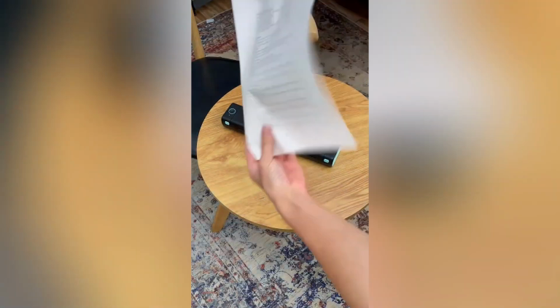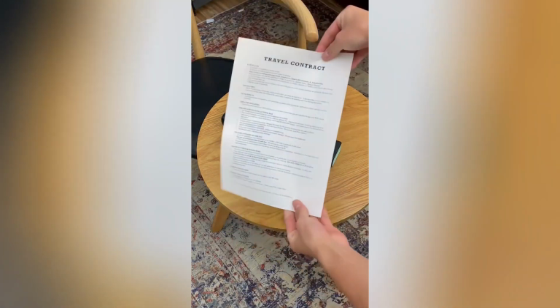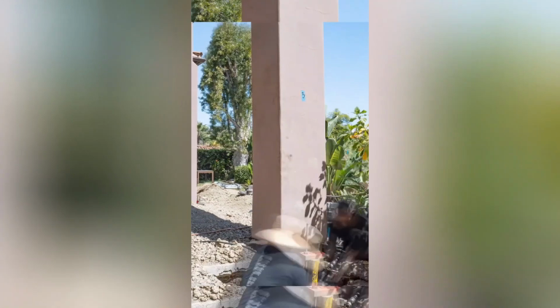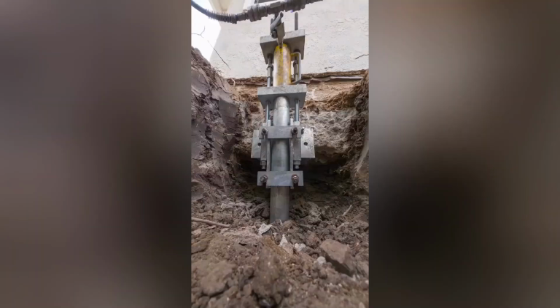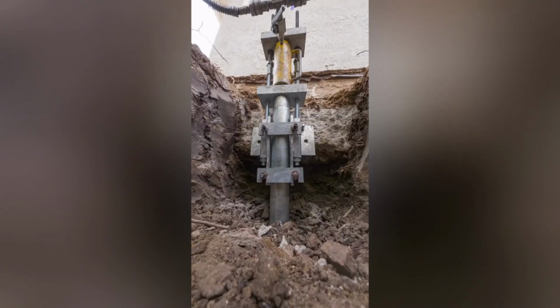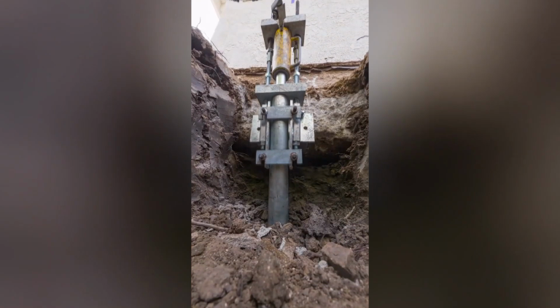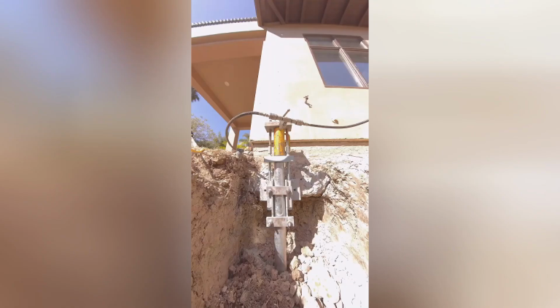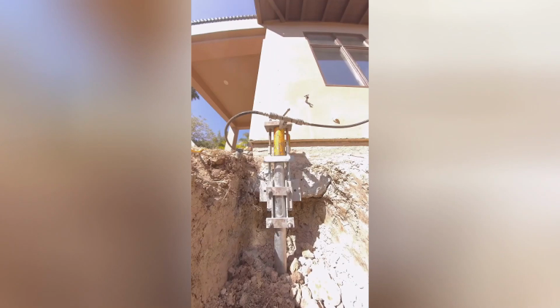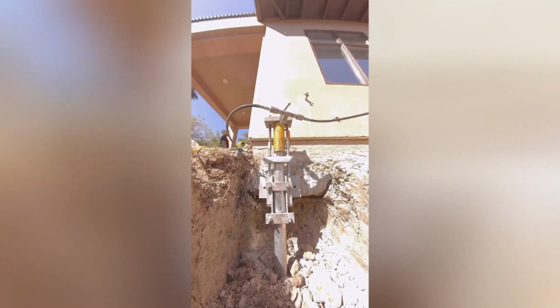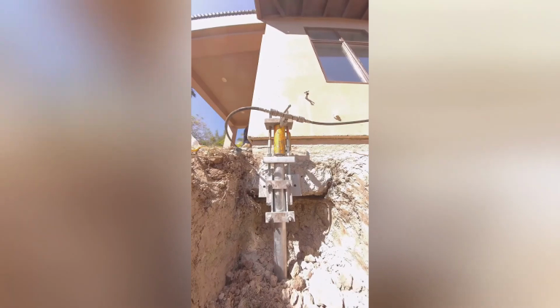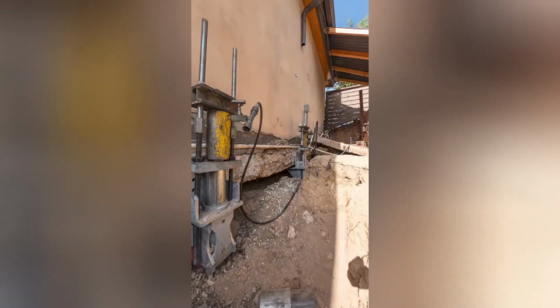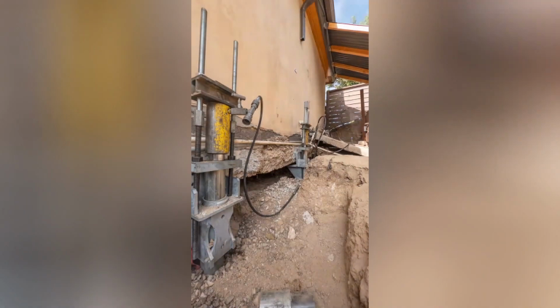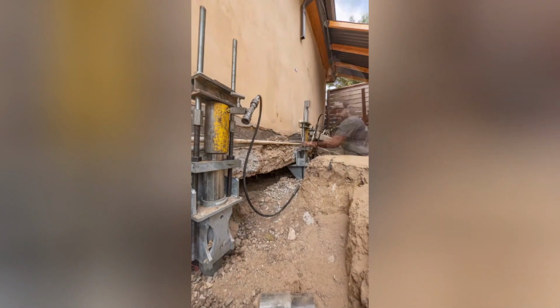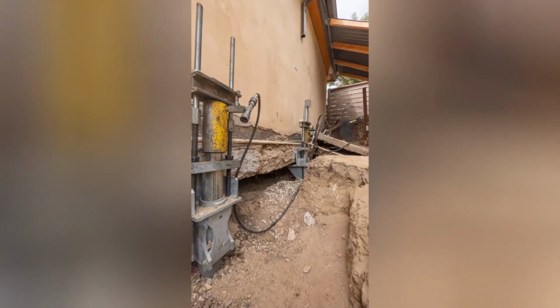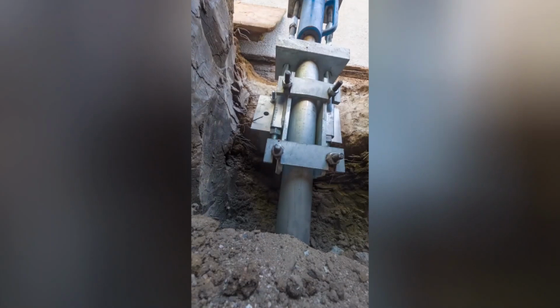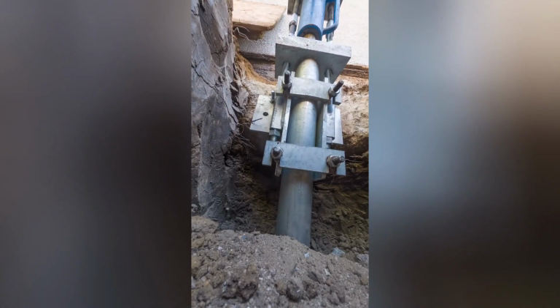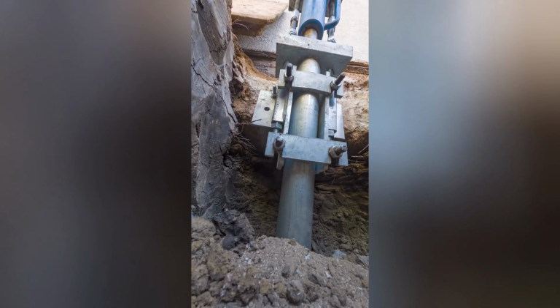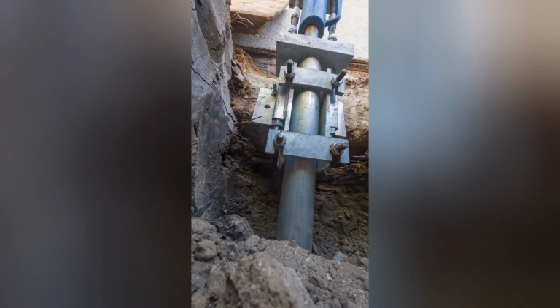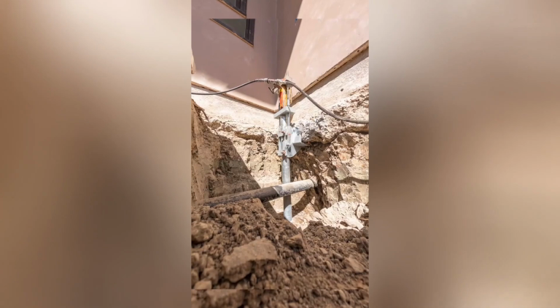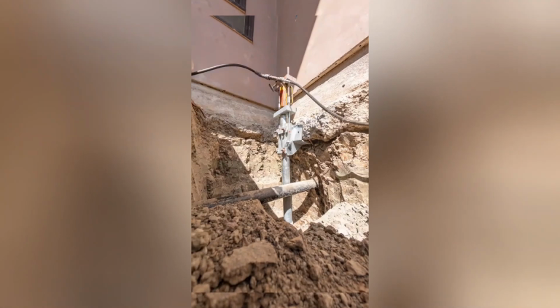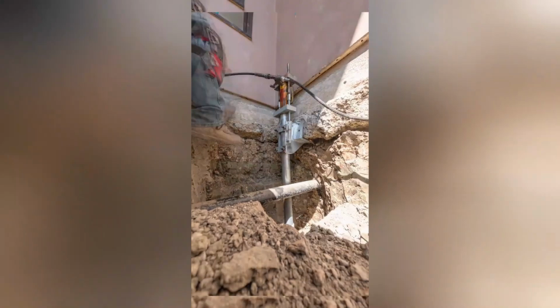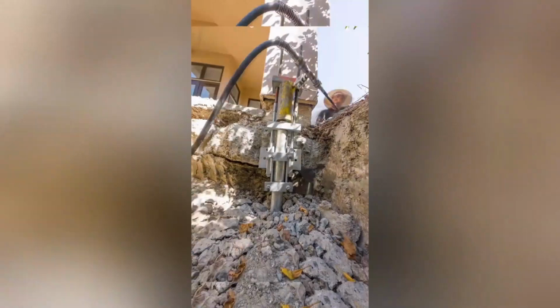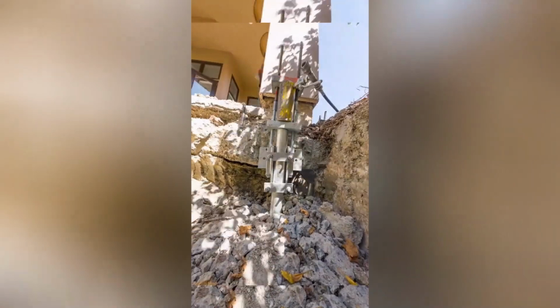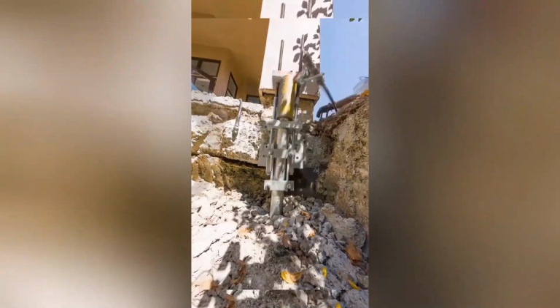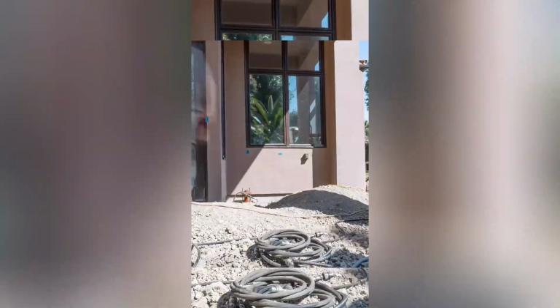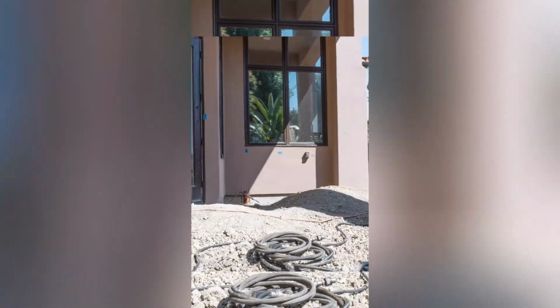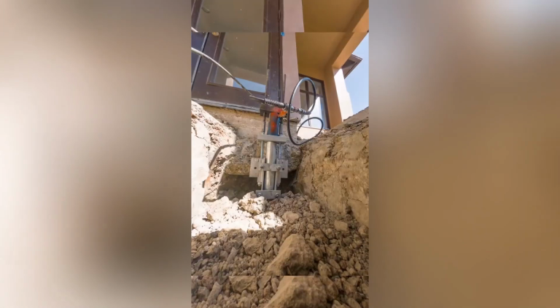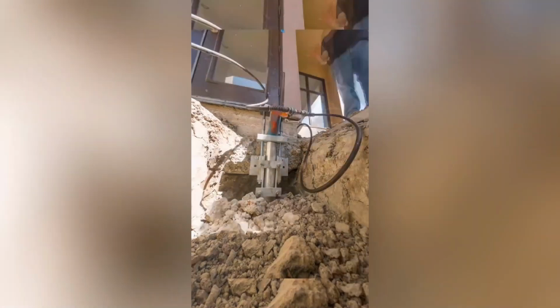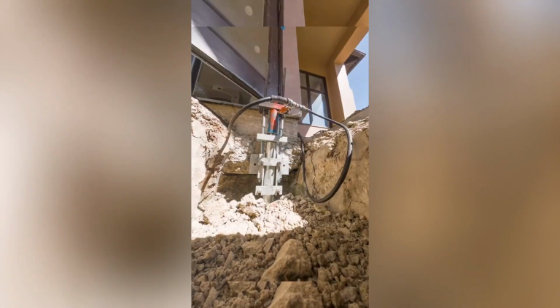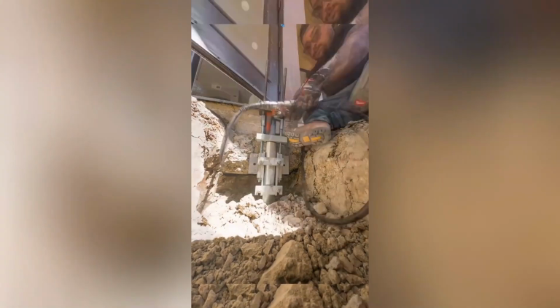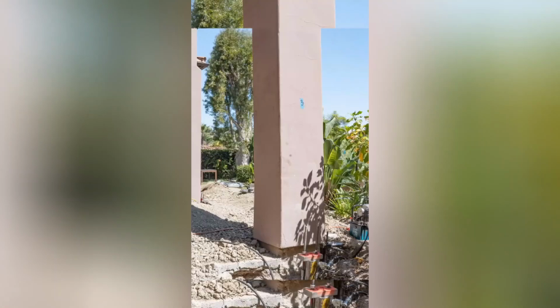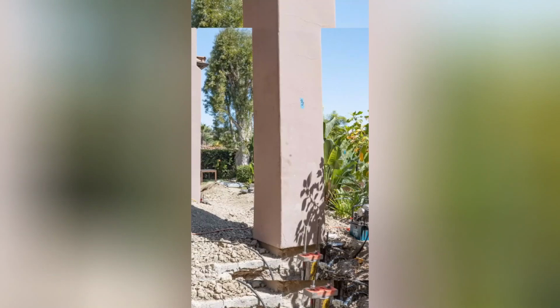These specialized lifters, designed to elevate entire houses, are invaluable tools for relocation projects. By utilizing hydraulic or pneumatic power, these lifters can gently lift a structure off its foundation, allowing it to be transported to a new location.